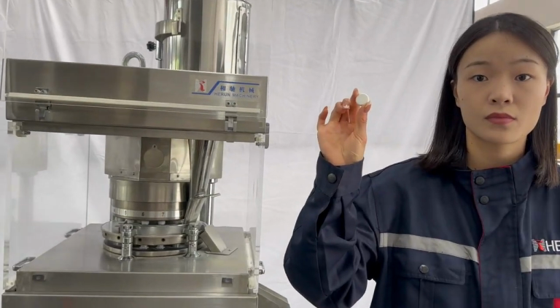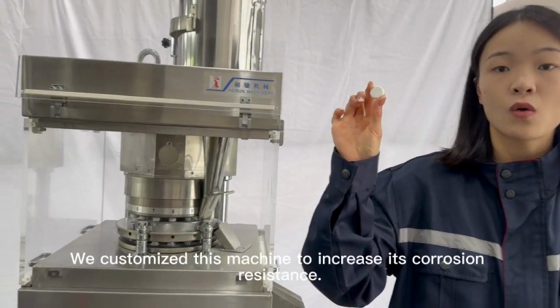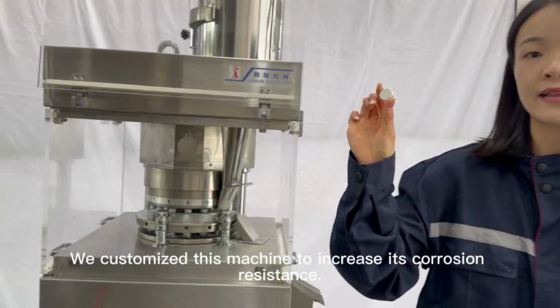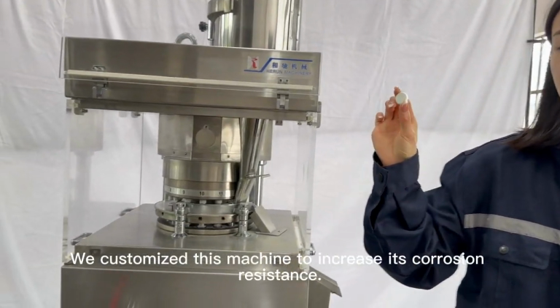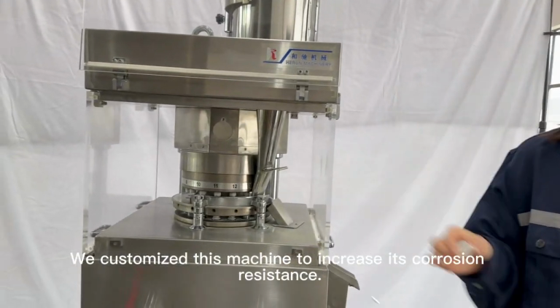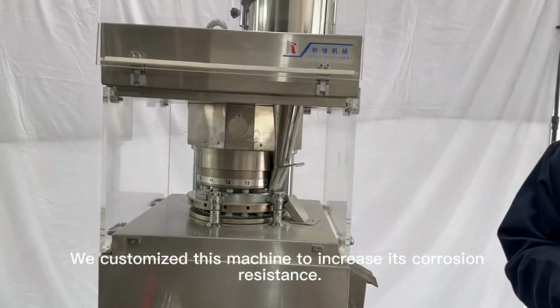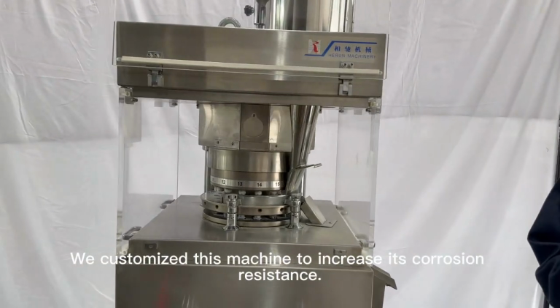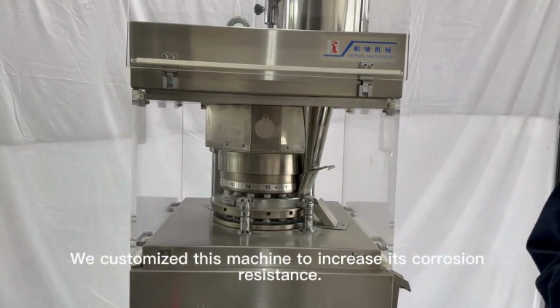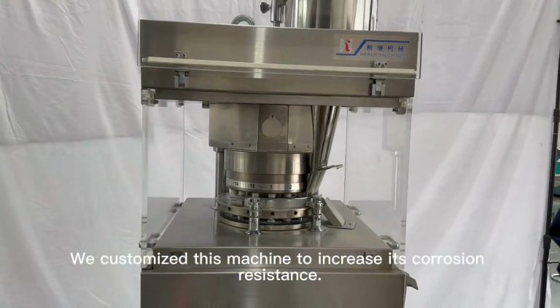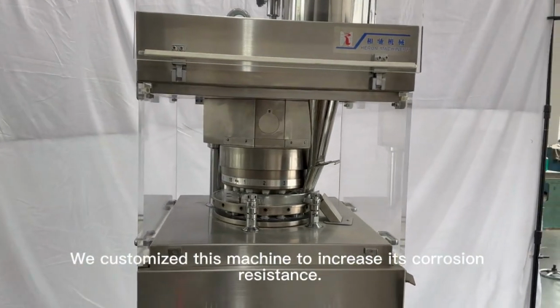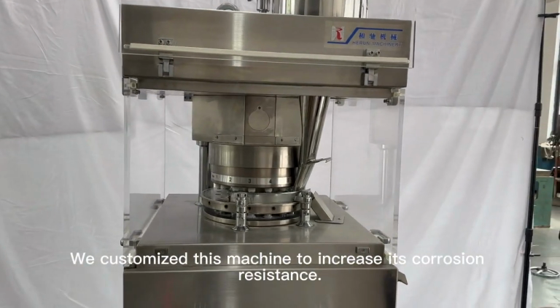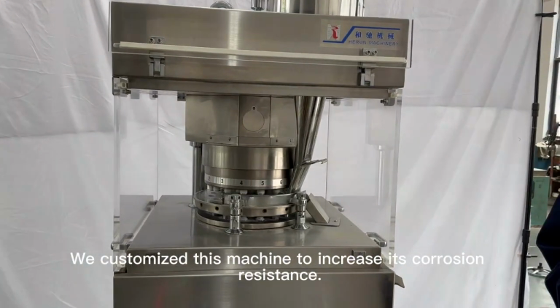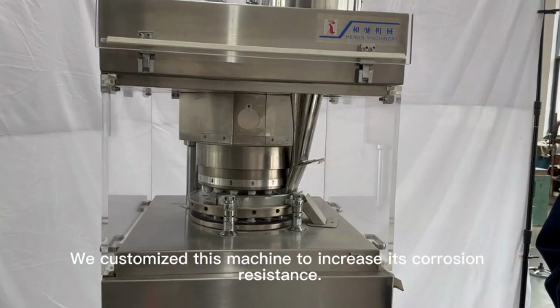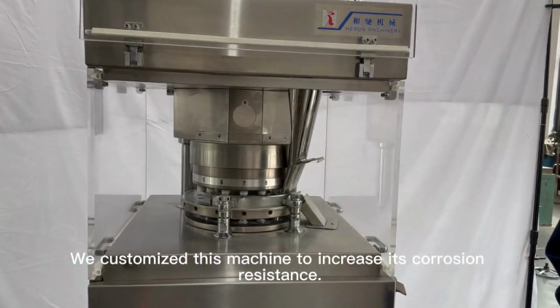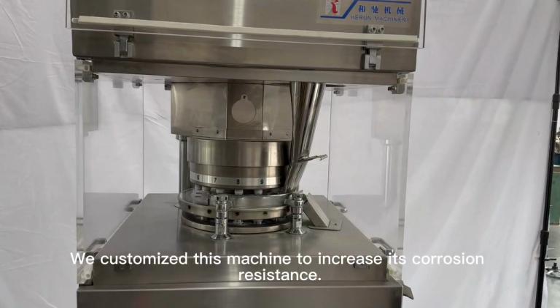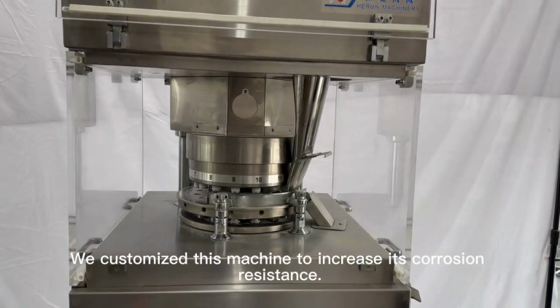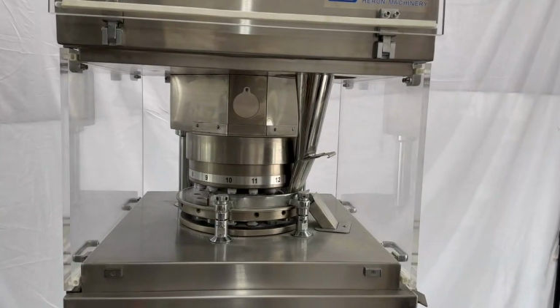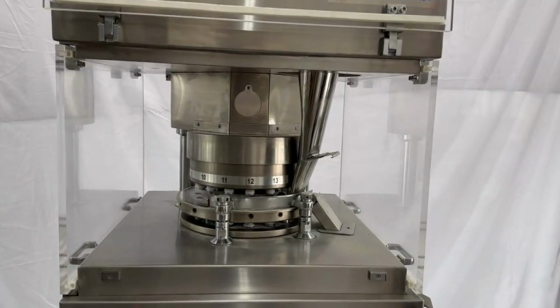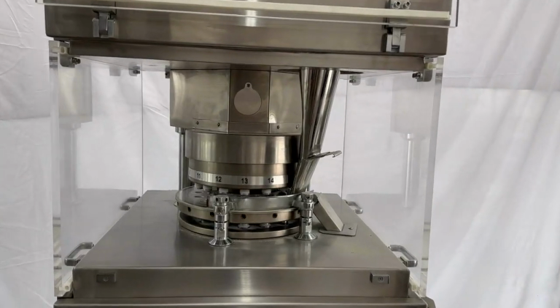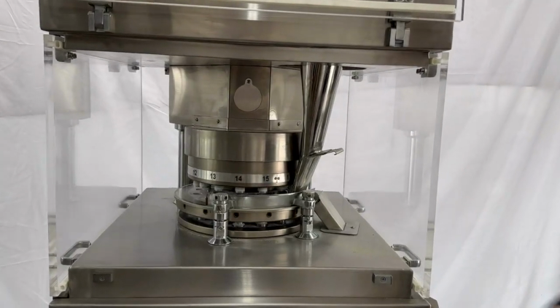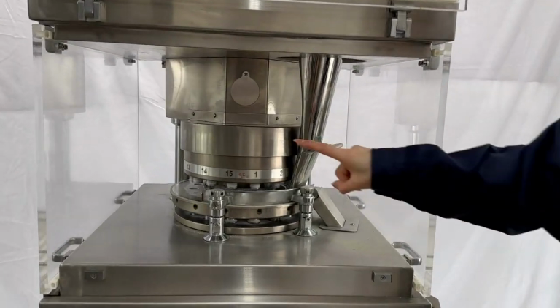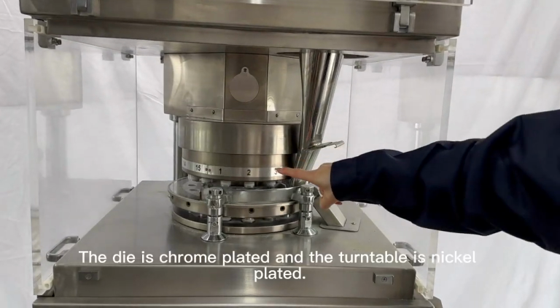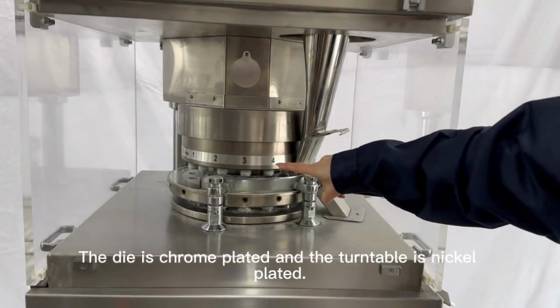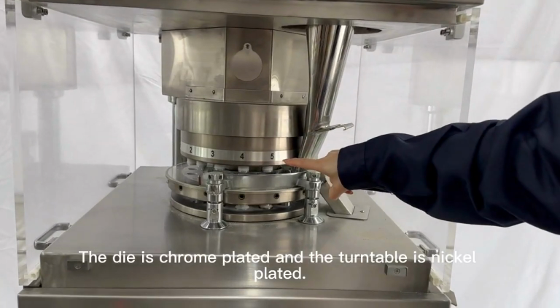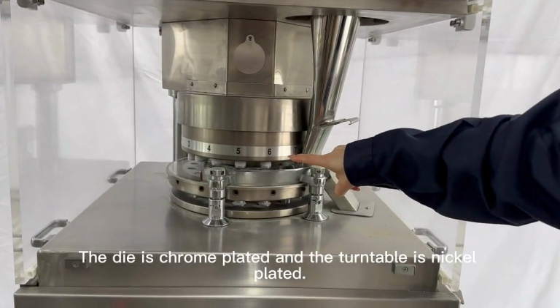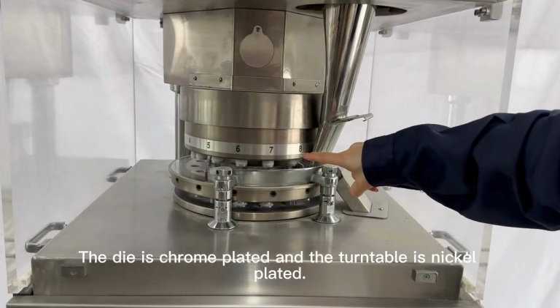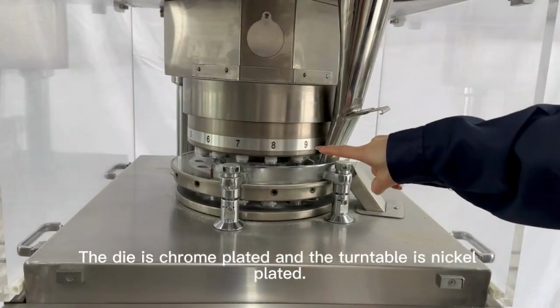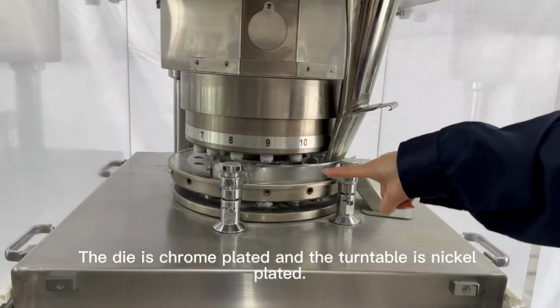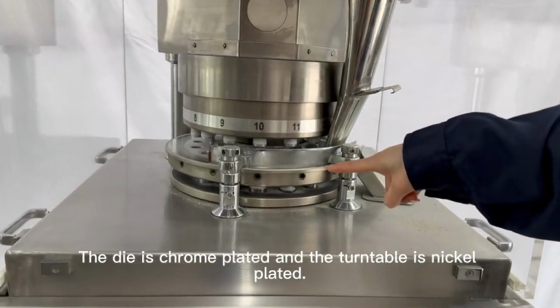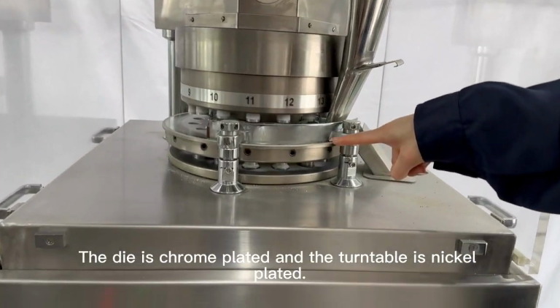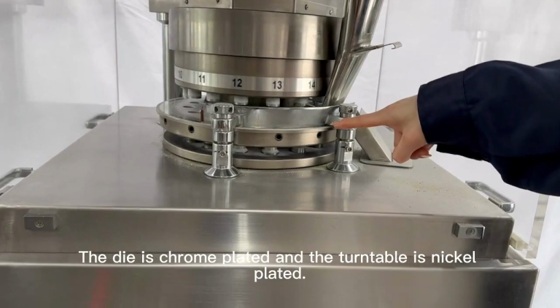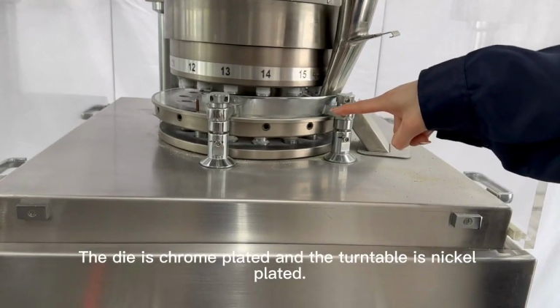We had customized this machine to increase its crushing resistance. The die is chrome-plated and the turntable is nickel-plated.